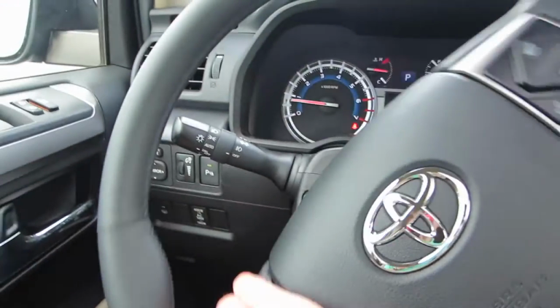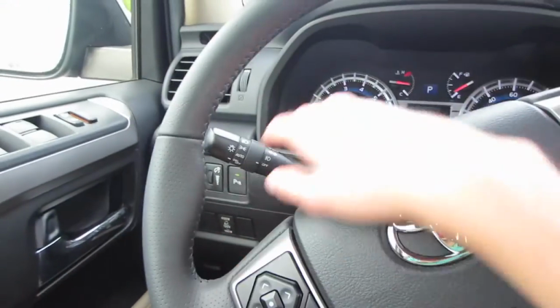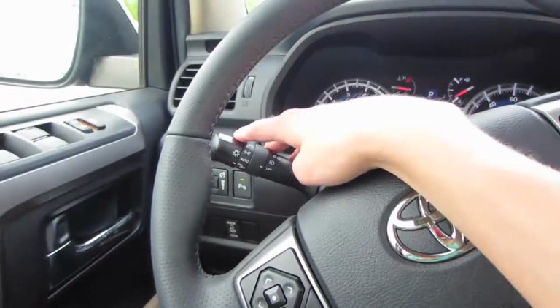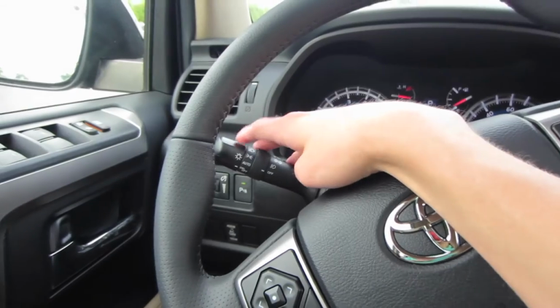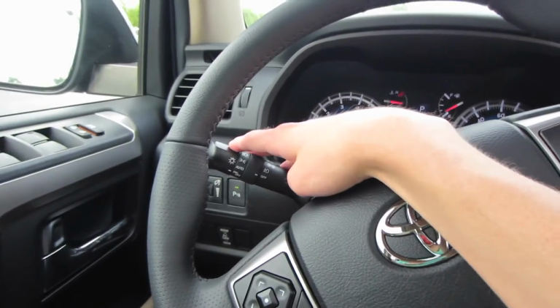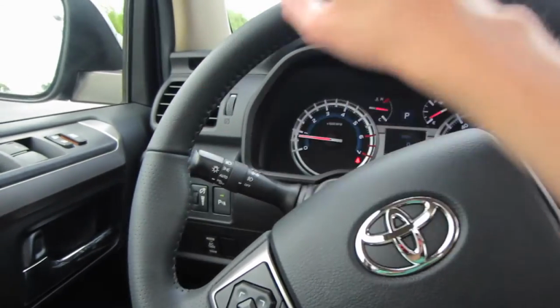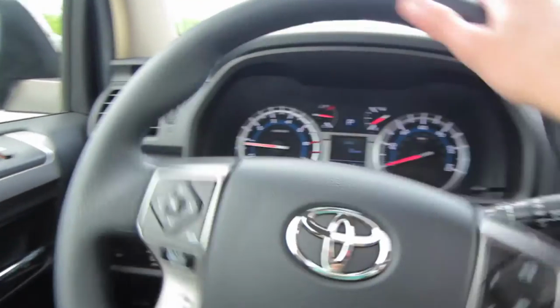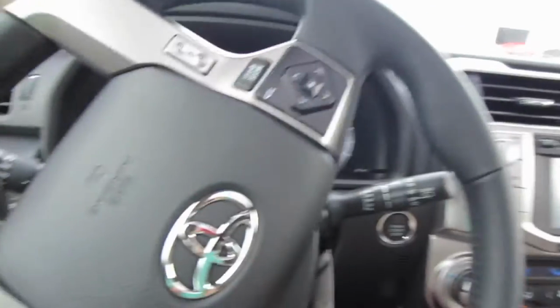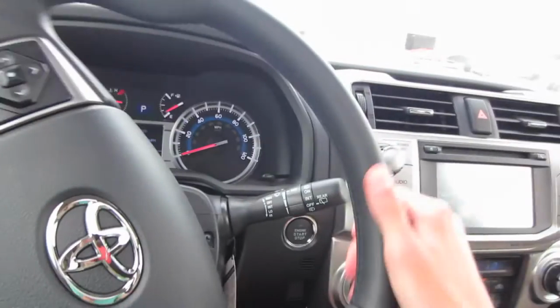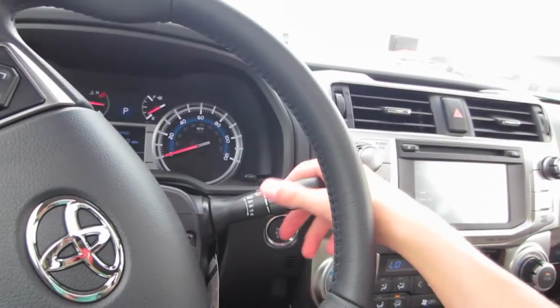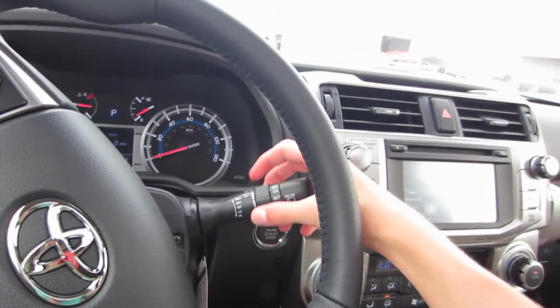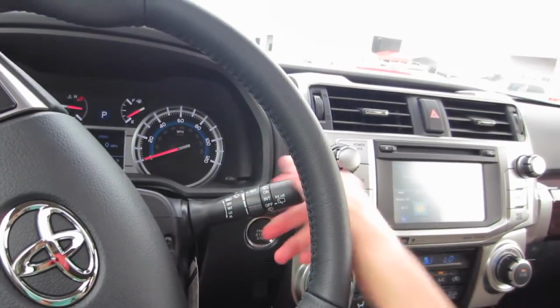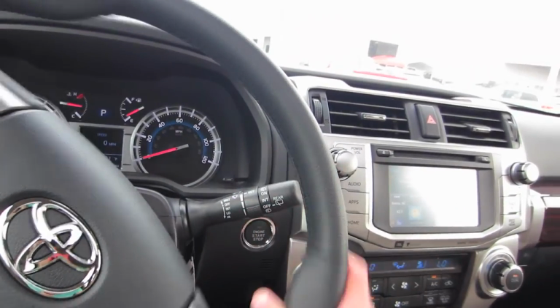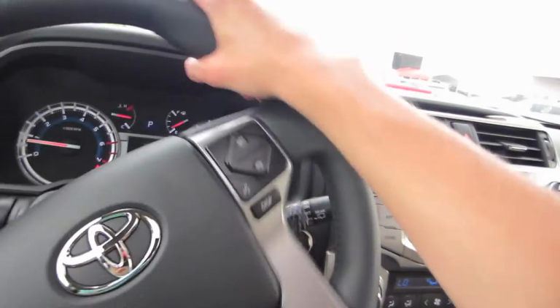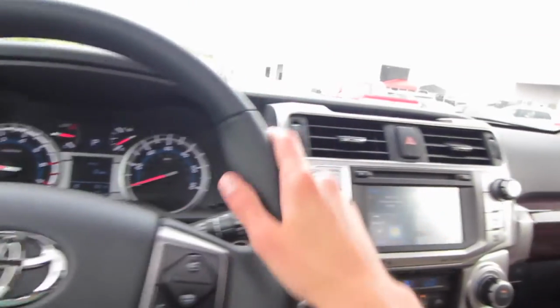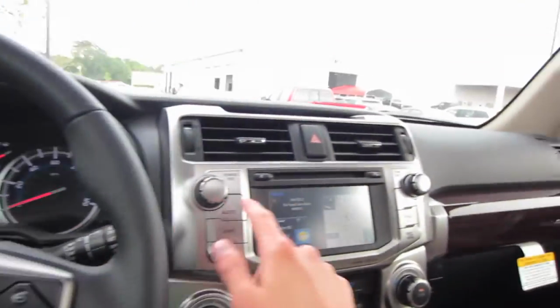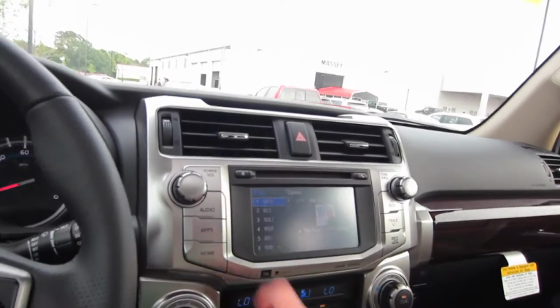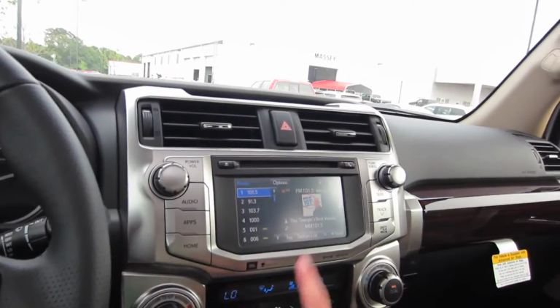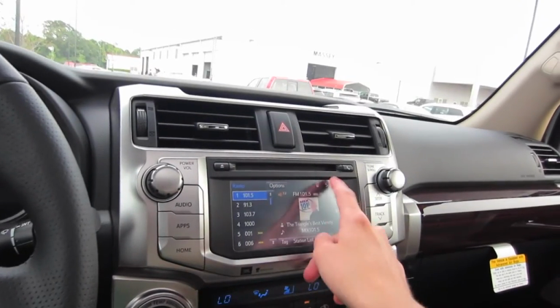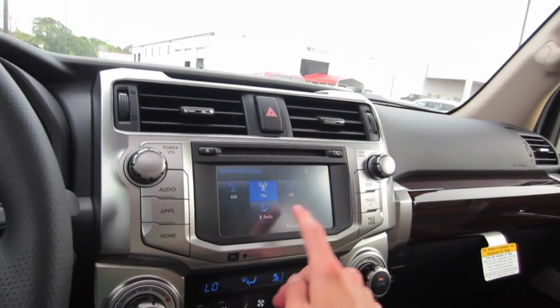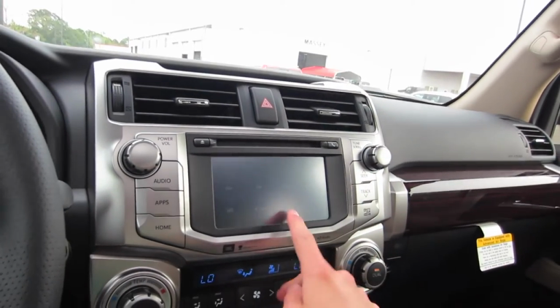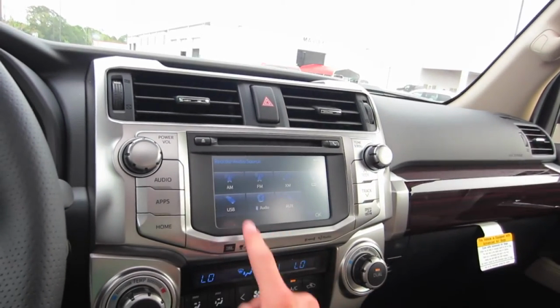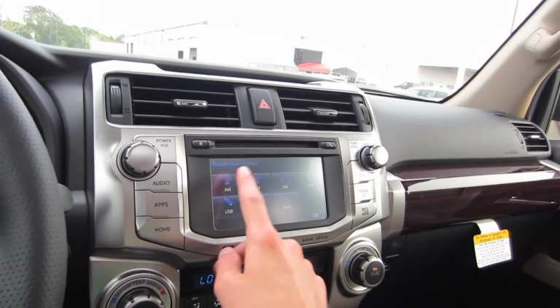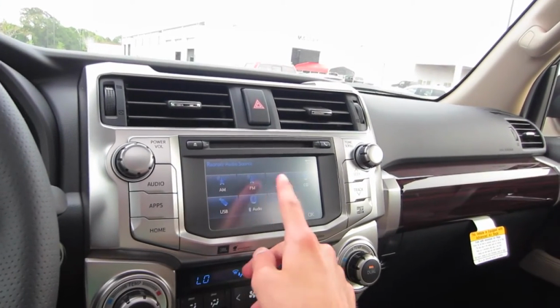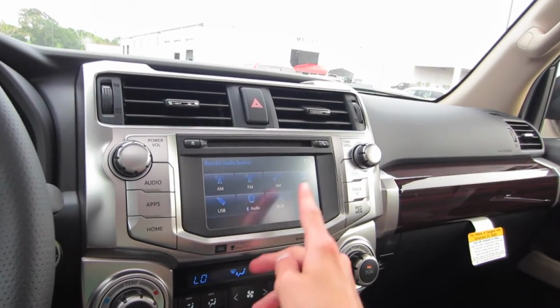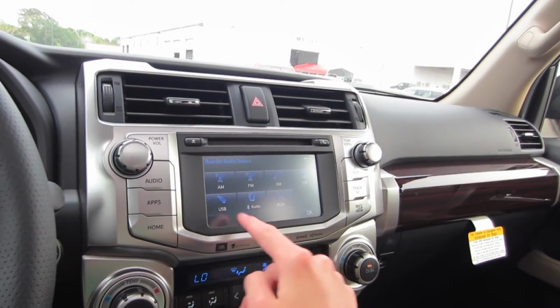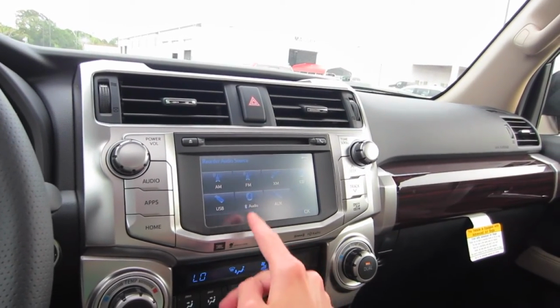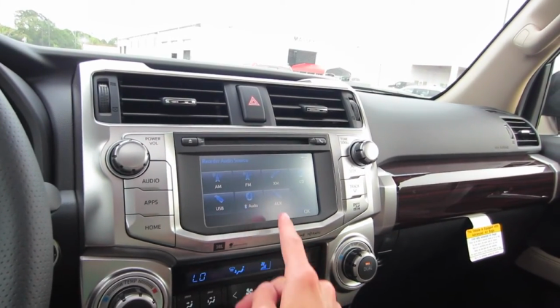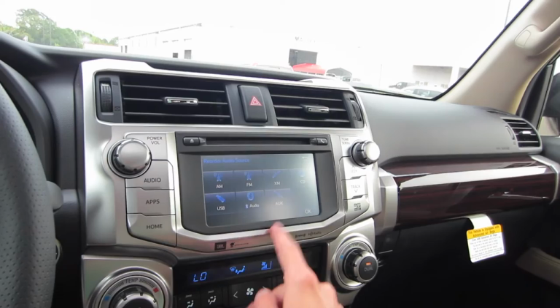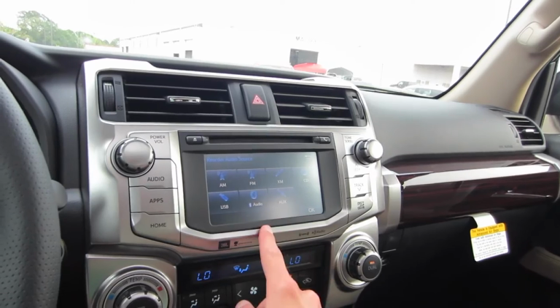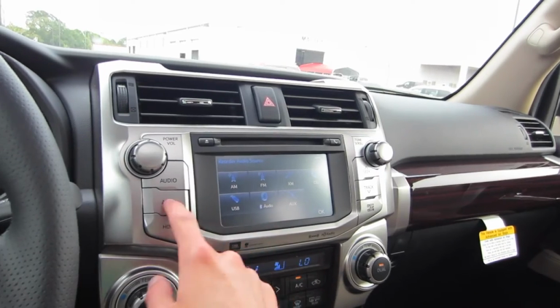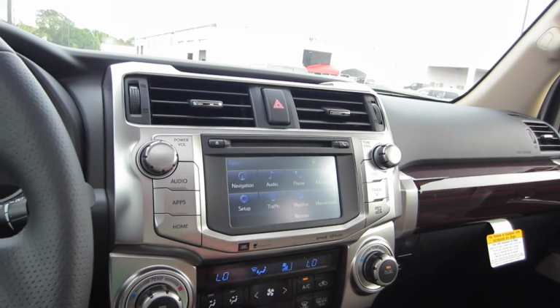Over on the left we have our automatic headlights, fog lights, and blinkers. And then over on the right we have our variable element and speed wipers. Now coming to our audio system, going to source we'd have AM, FM, XM, CD, USB, Bluetooth, streaming audio, and auxiliary inputs.